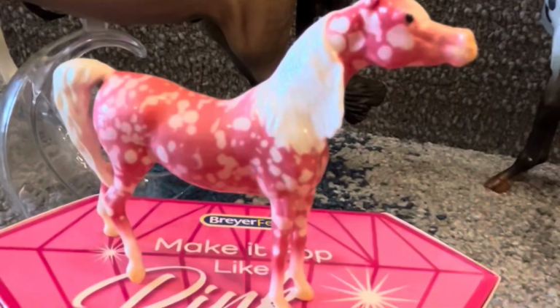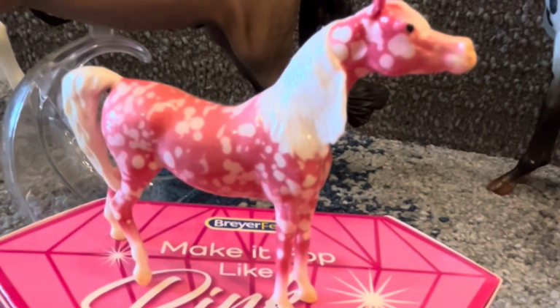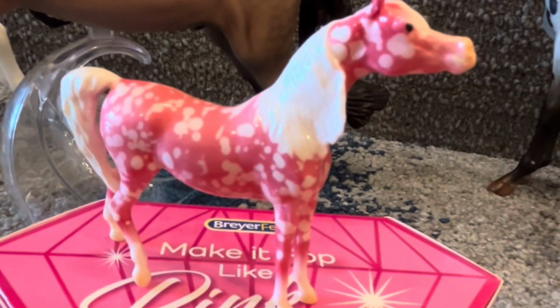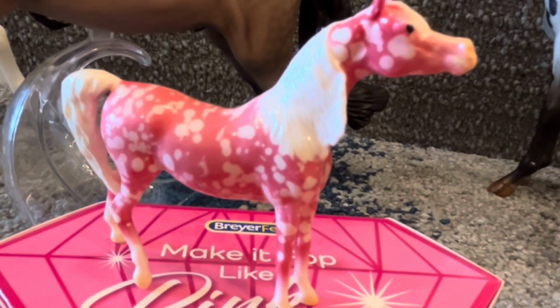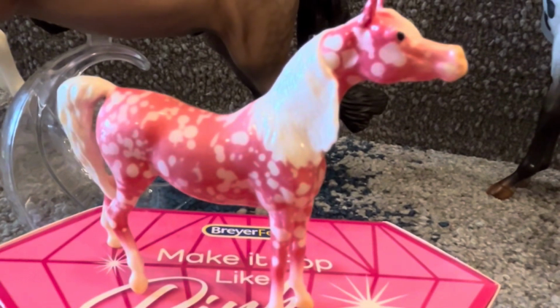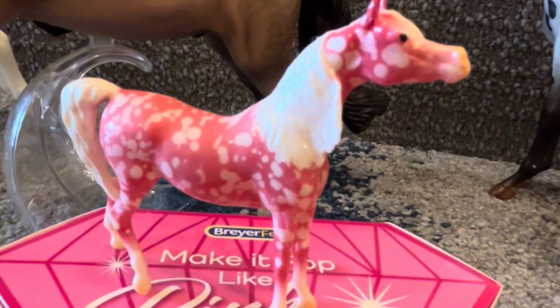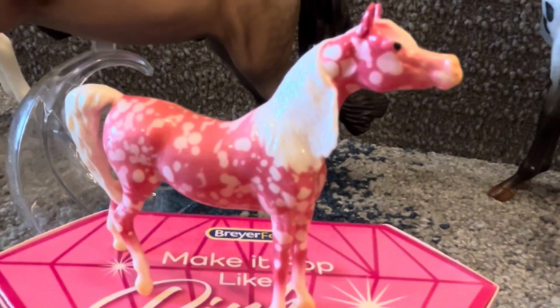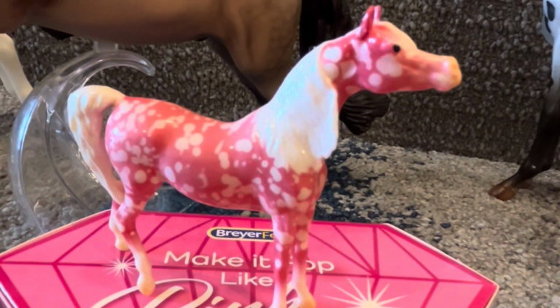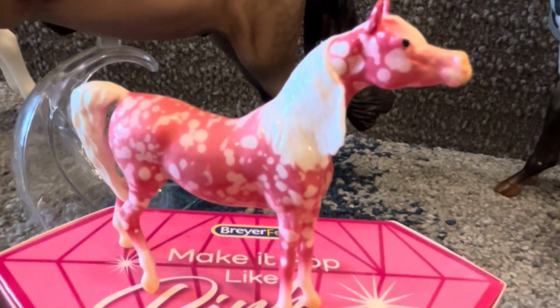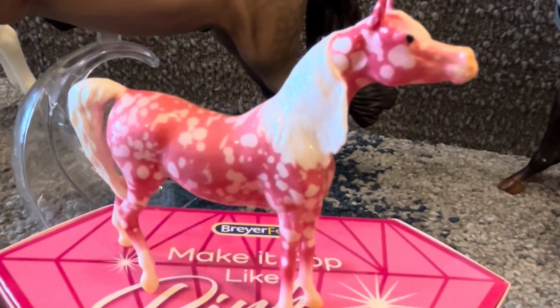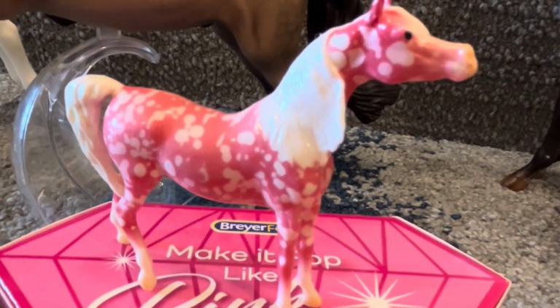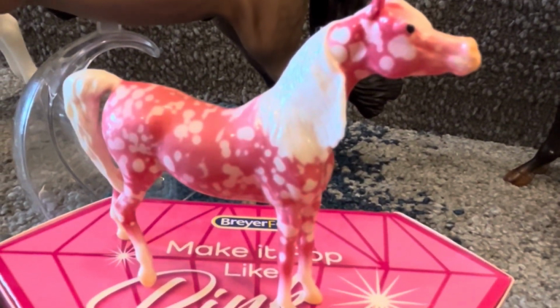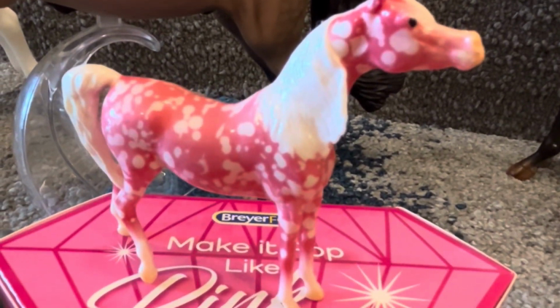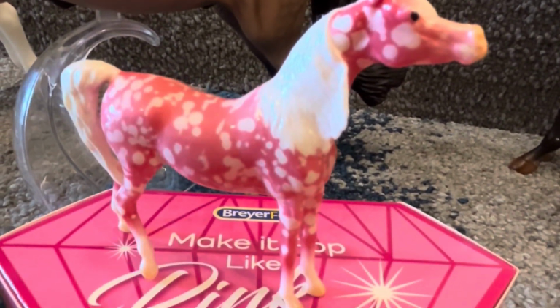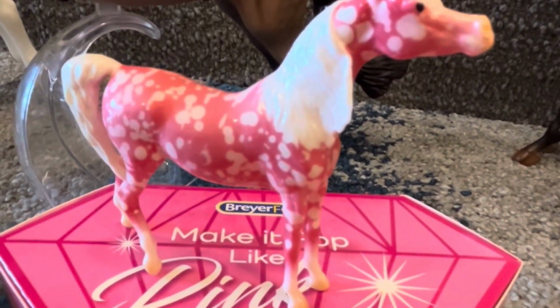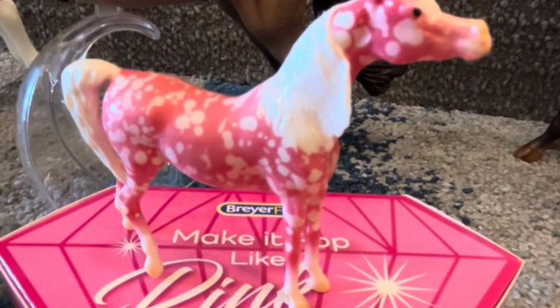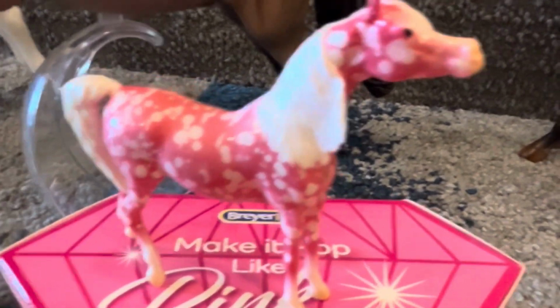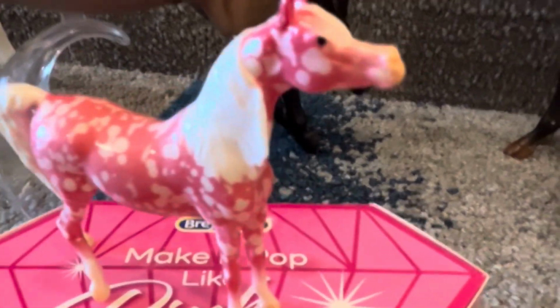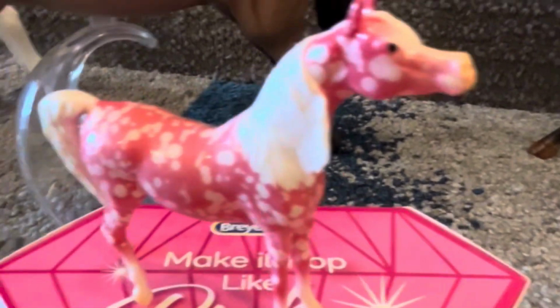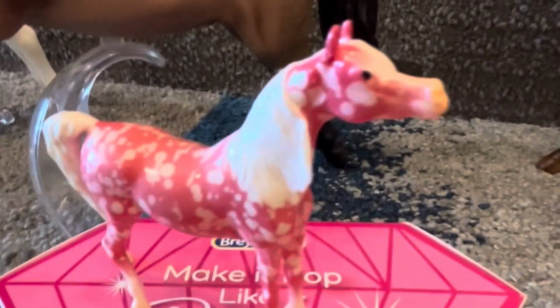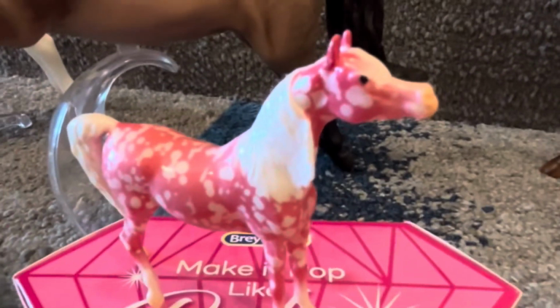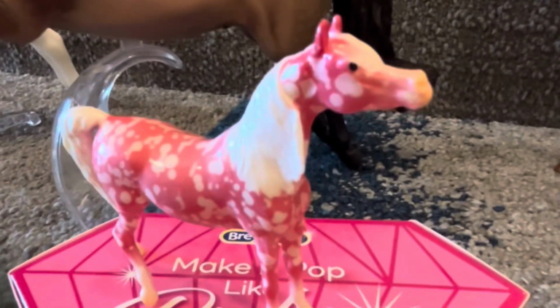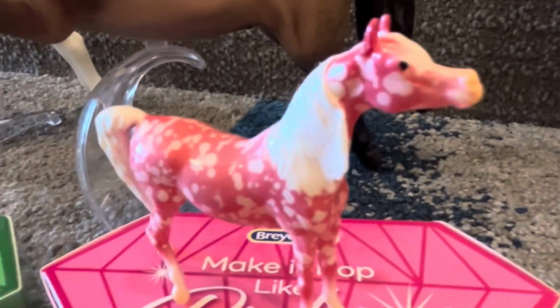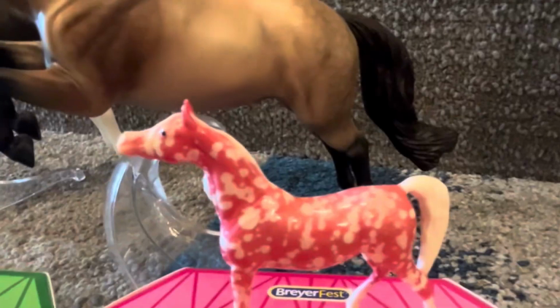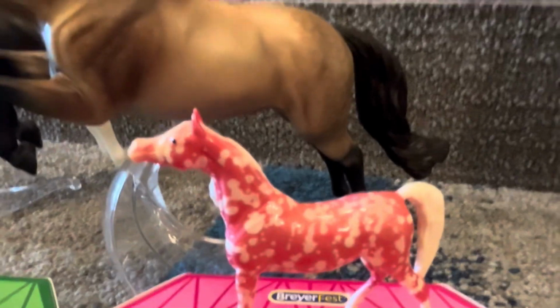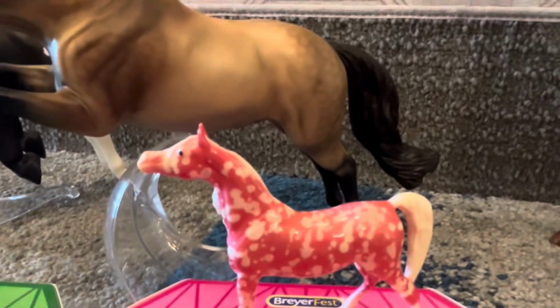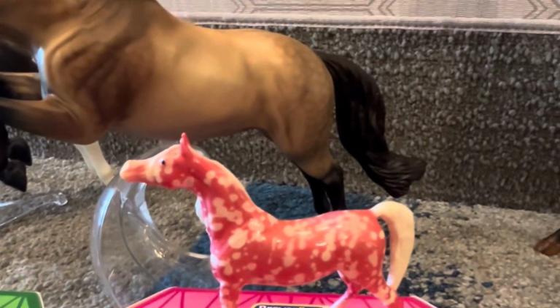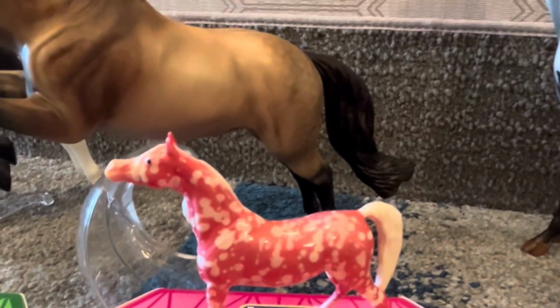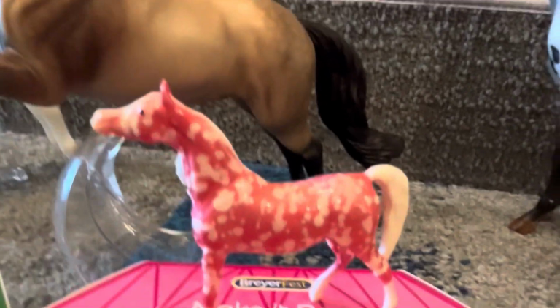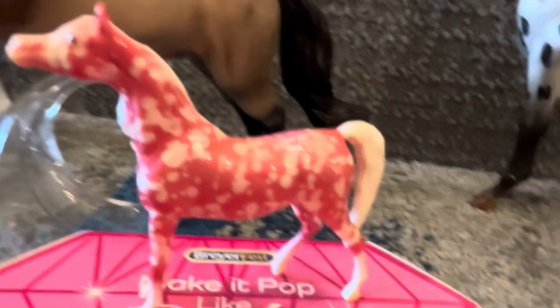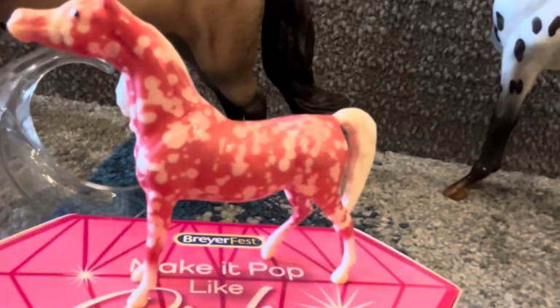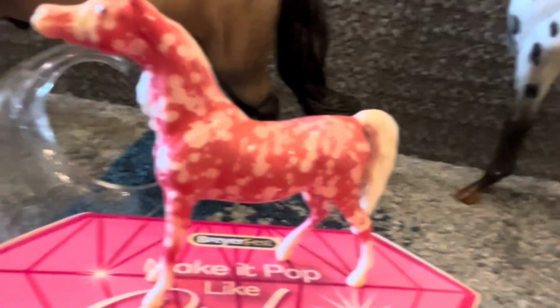Next we have the Stablemates. So this is Pop It Like Pink Champagne. She is really pretty.